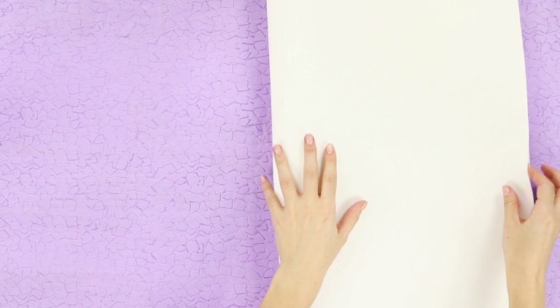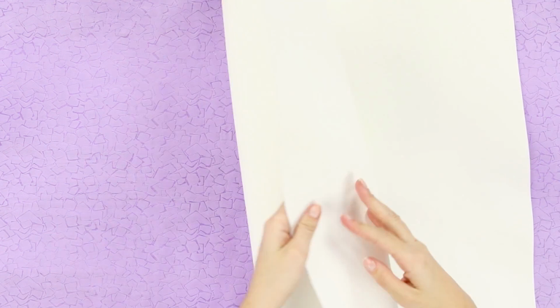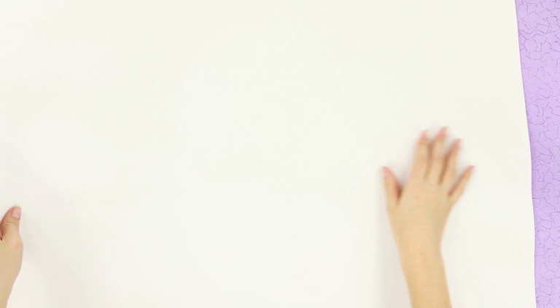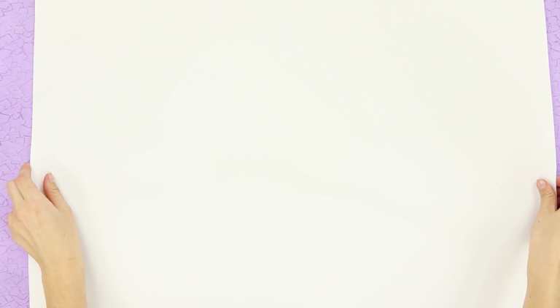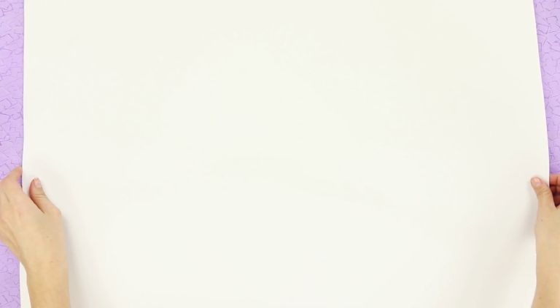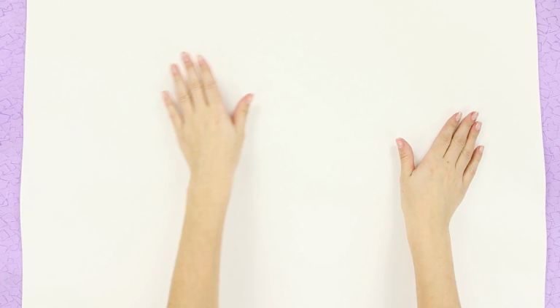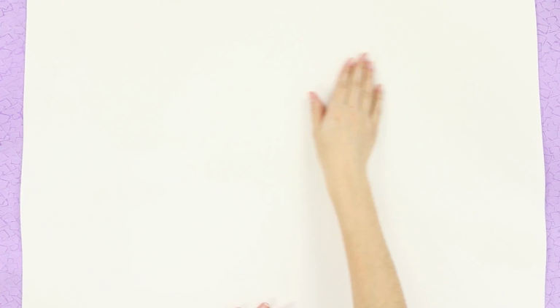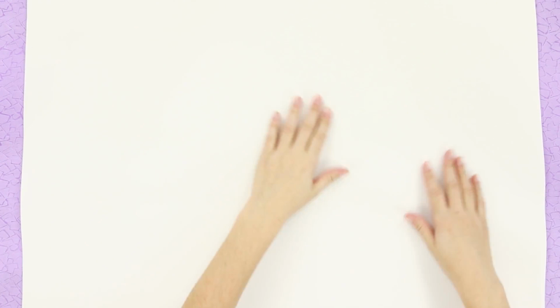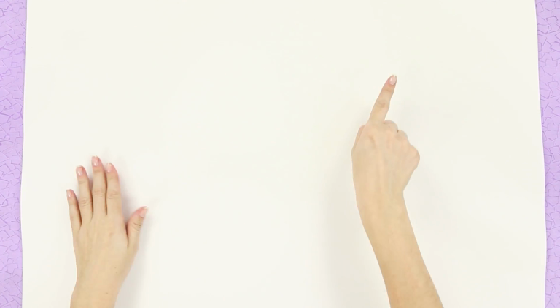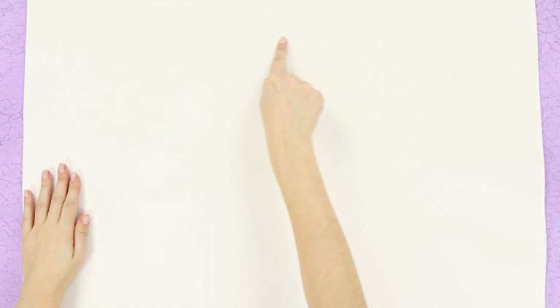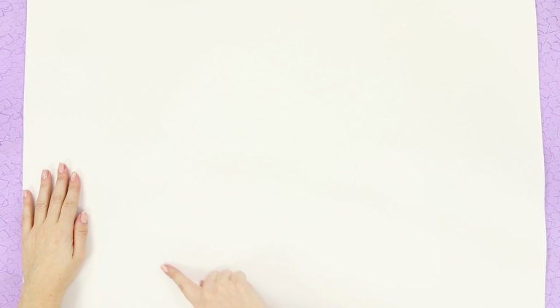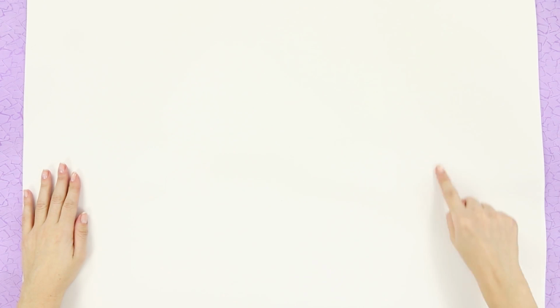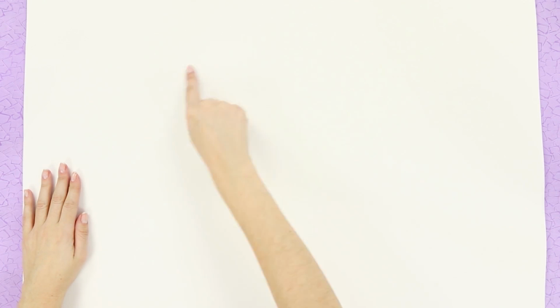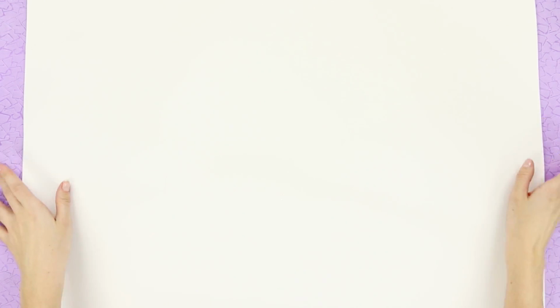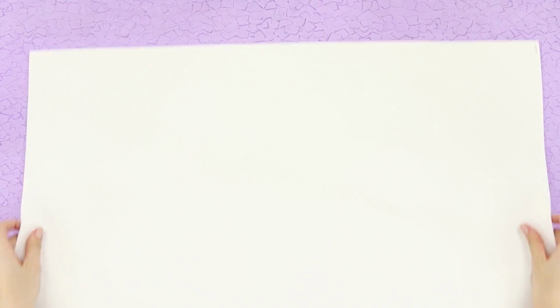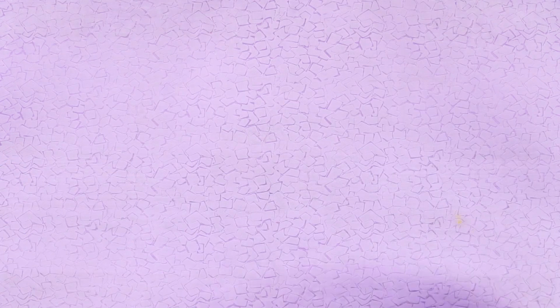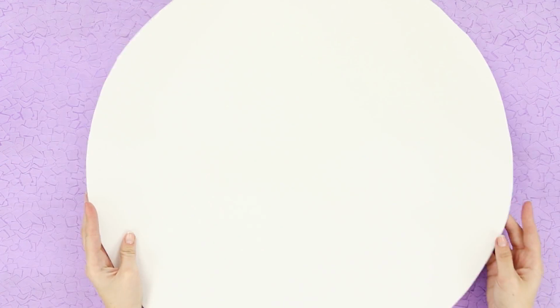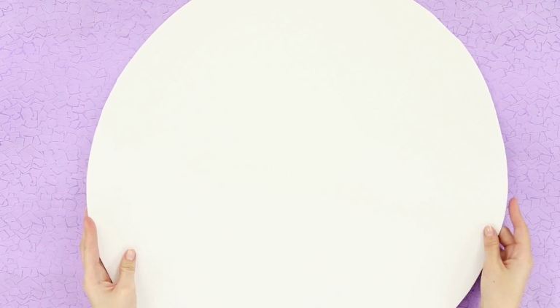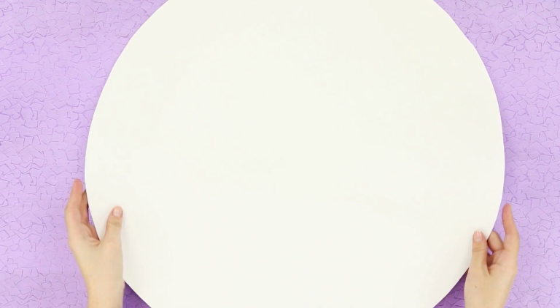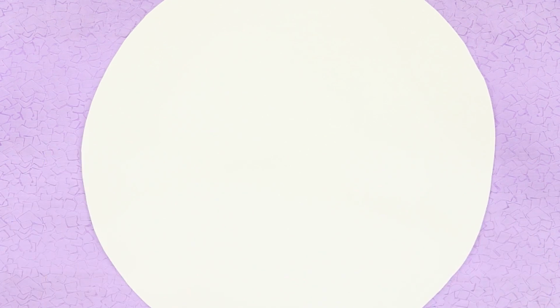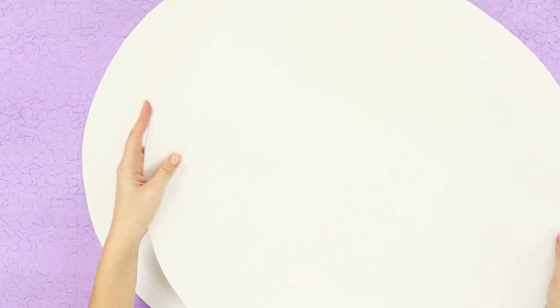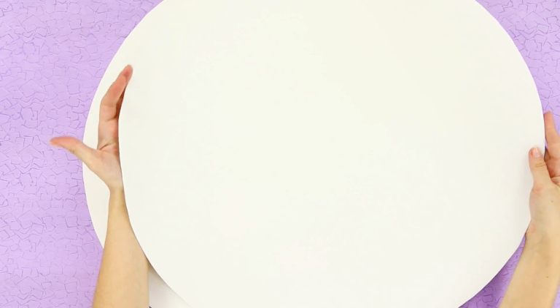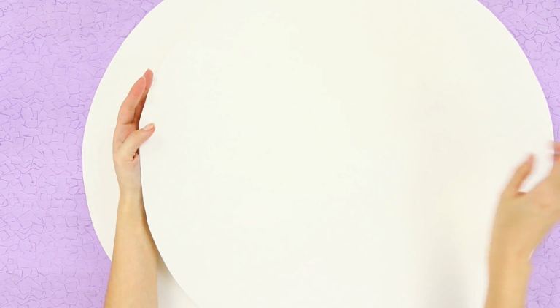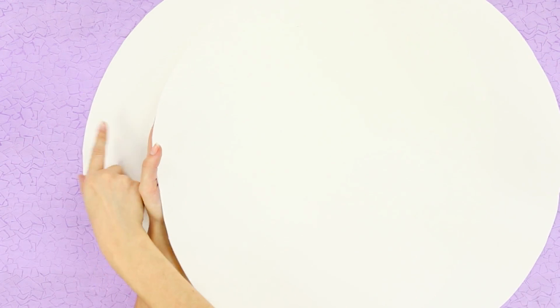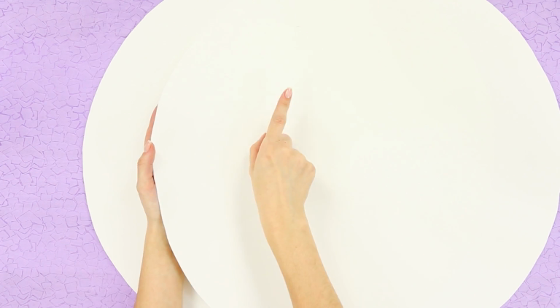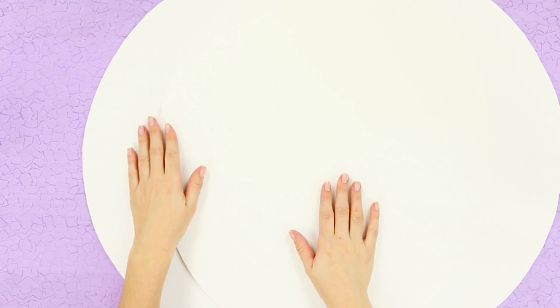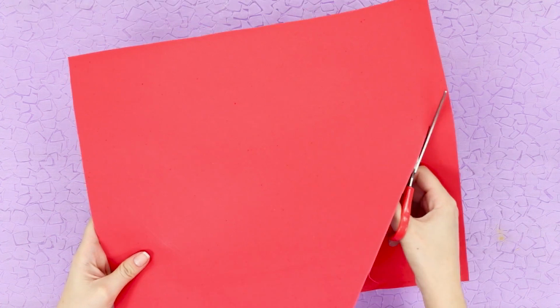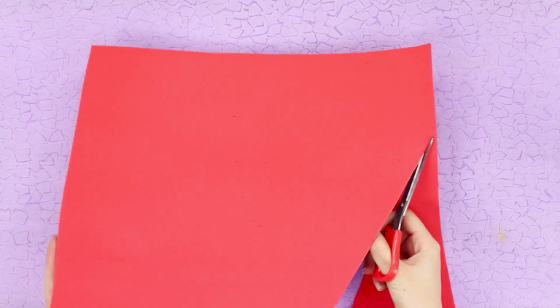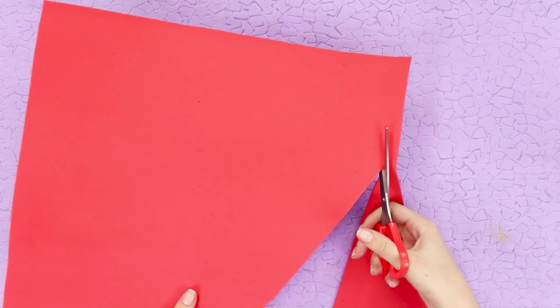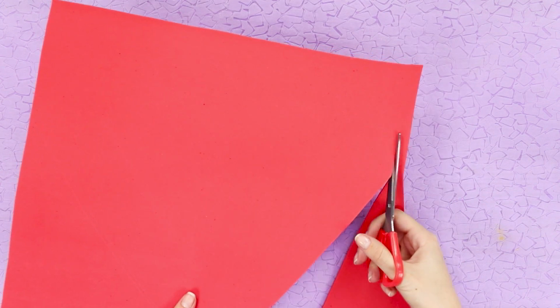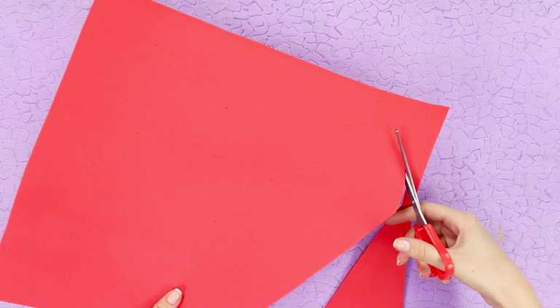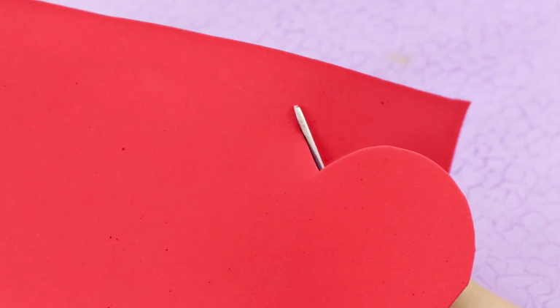Now take a piece of thick white fabric and cut a pair of circles of the same diameter. Cut out a pair of bow halves from red fabric.